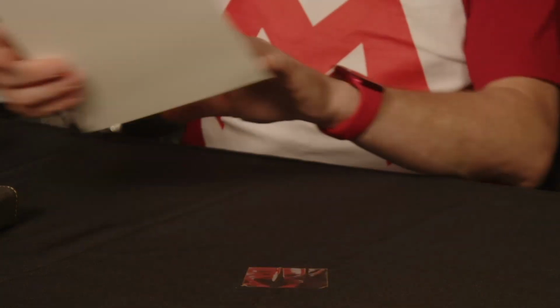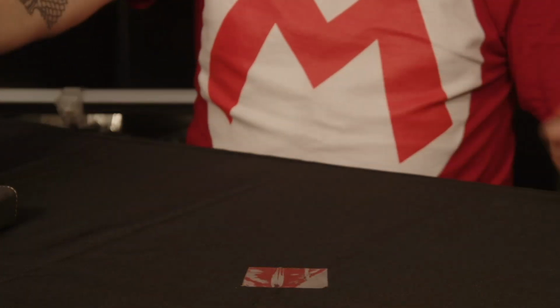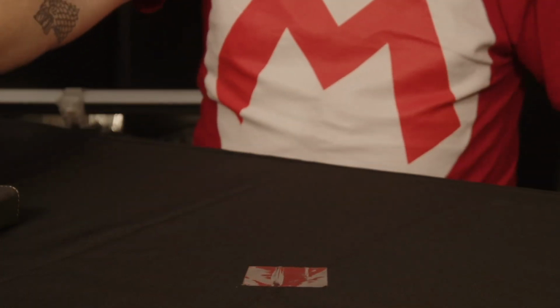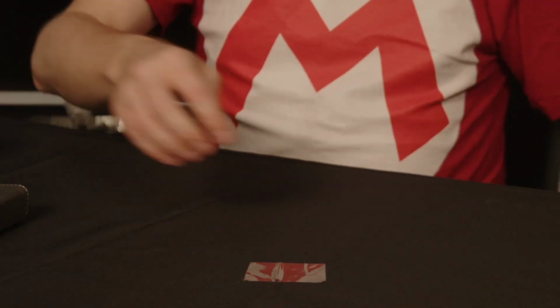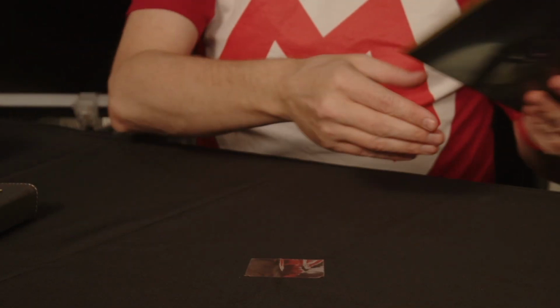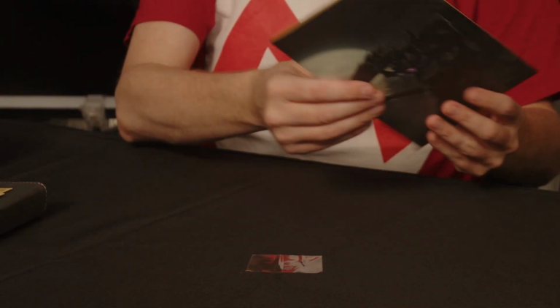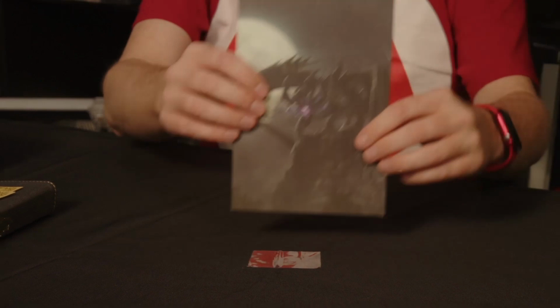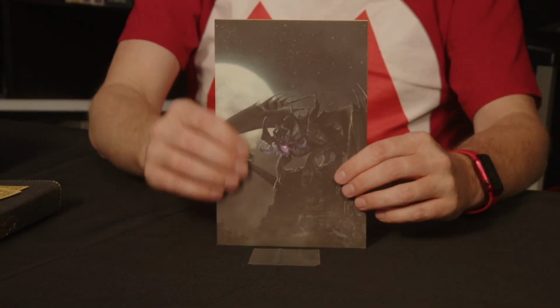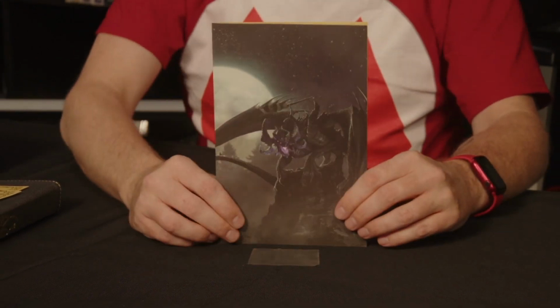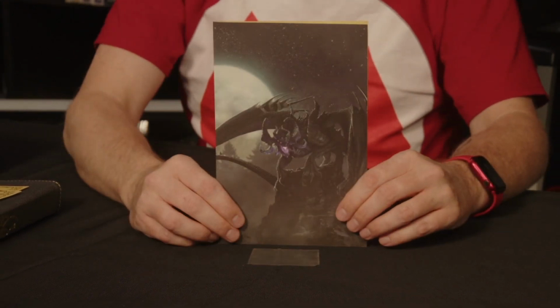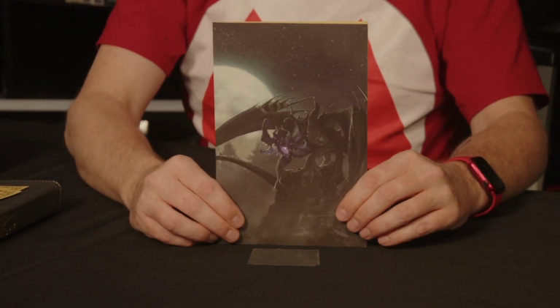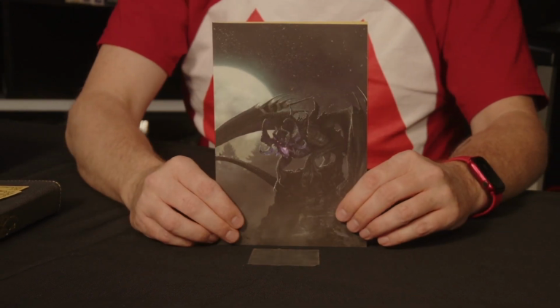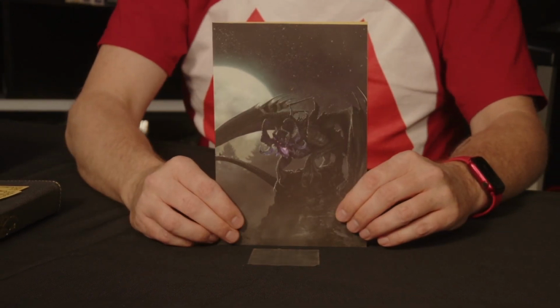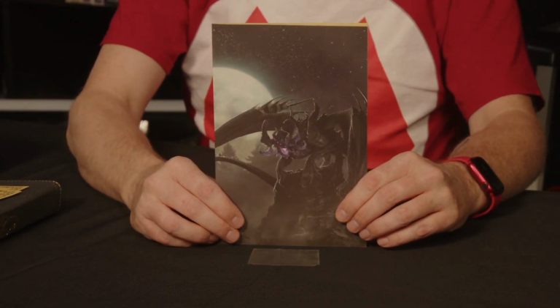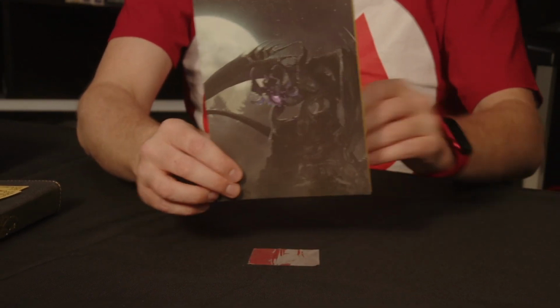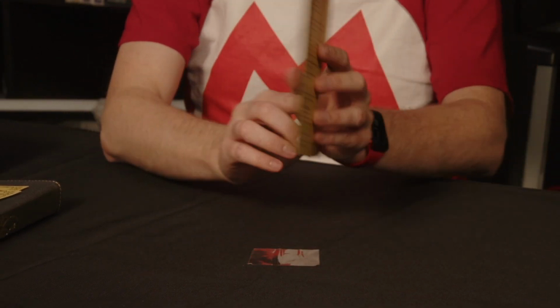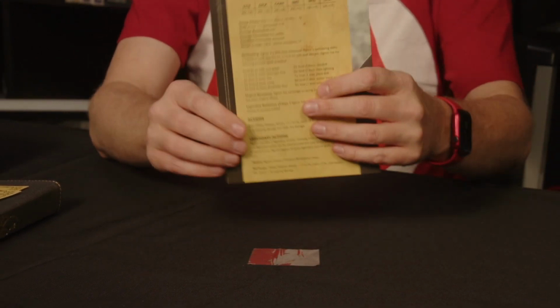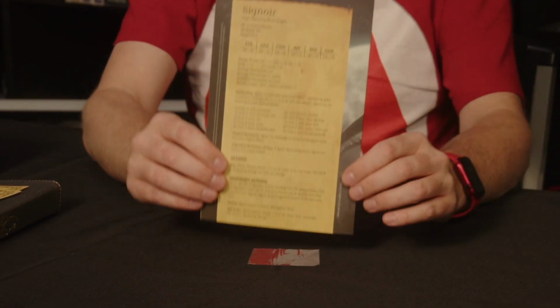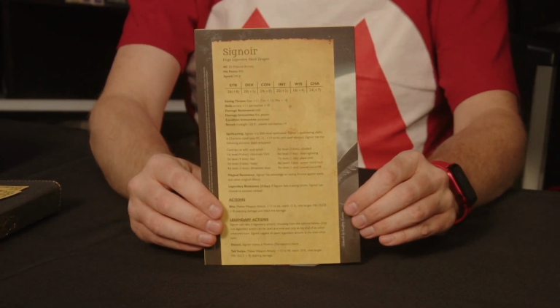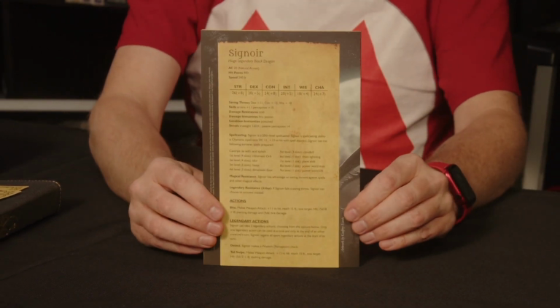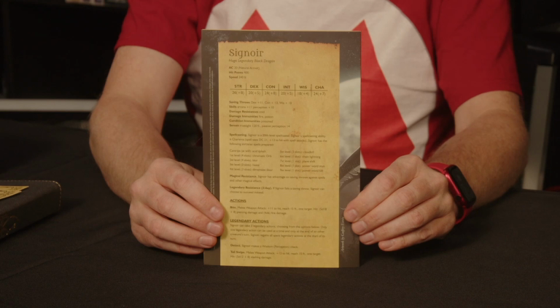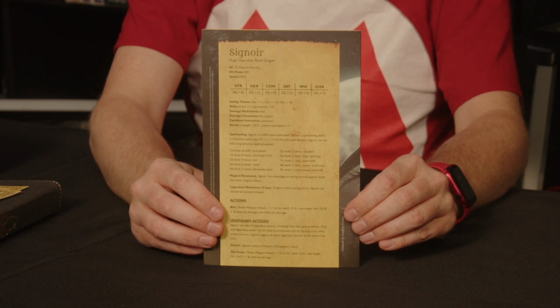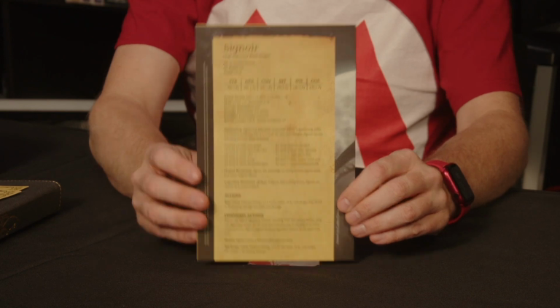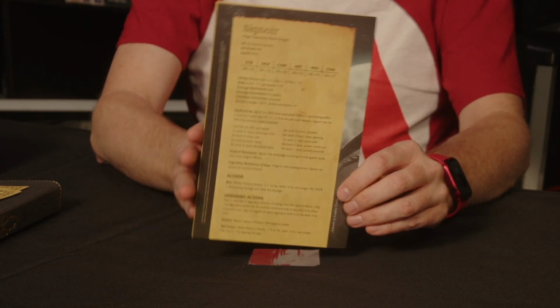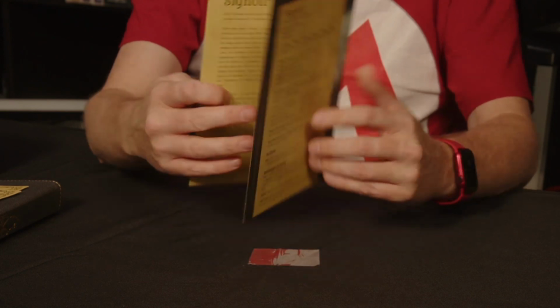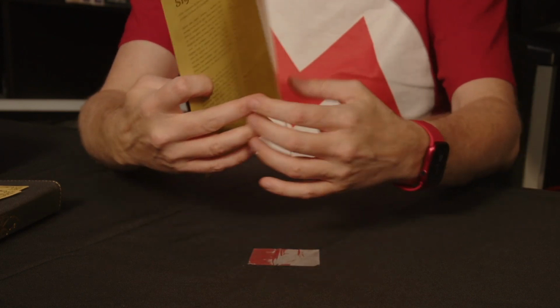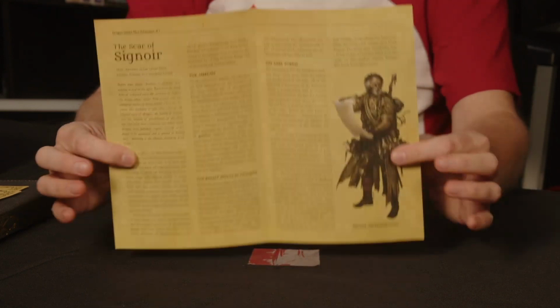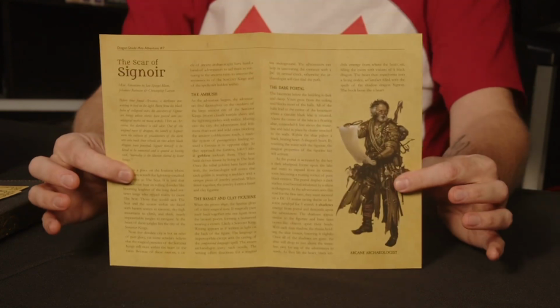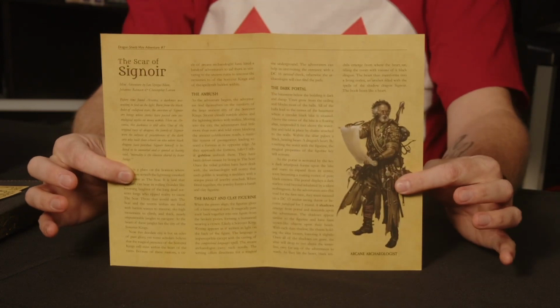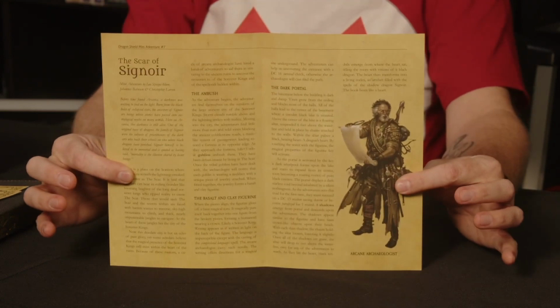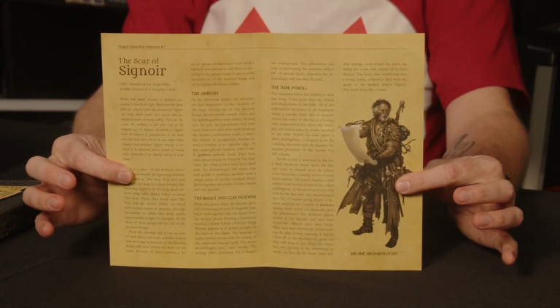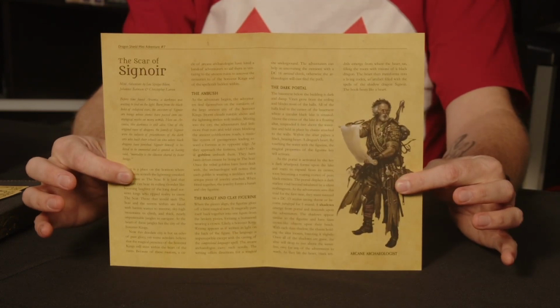And then just a bit of an ordinary note sheet here to tuck into it as well. And finally, each of these comes with a little mini-adventure. These mini-adventures have their own creatures, so the stats for the creatures are on the back, and the mini-adventure is printed inside.